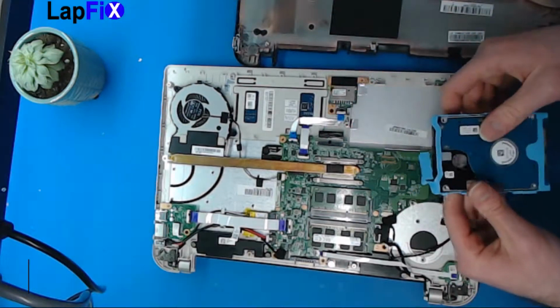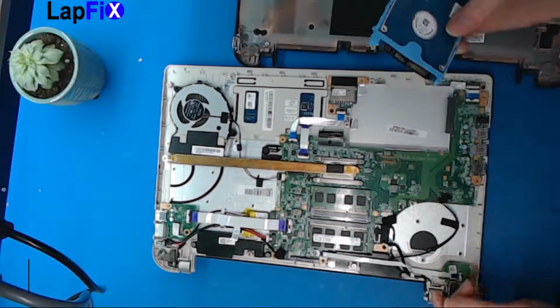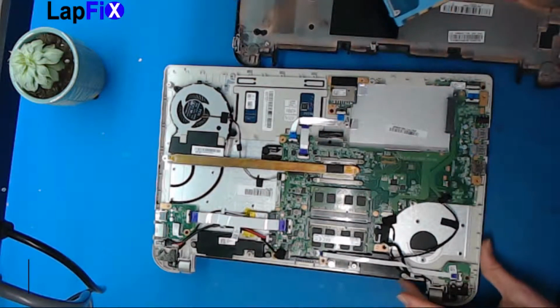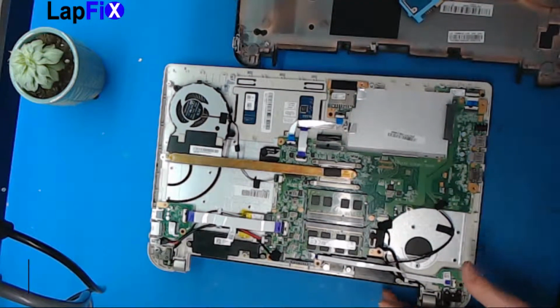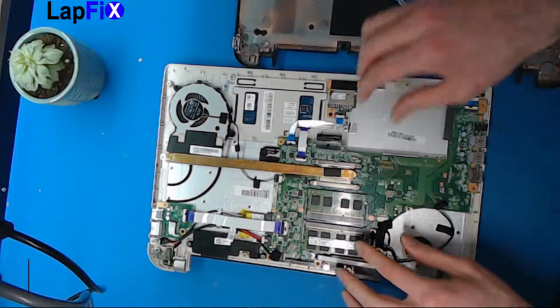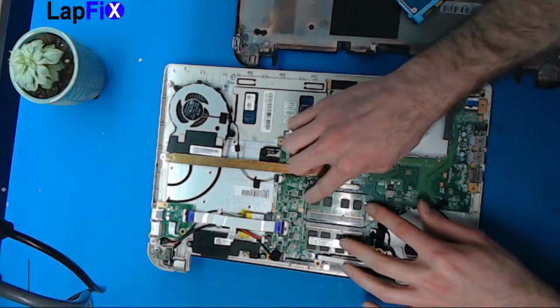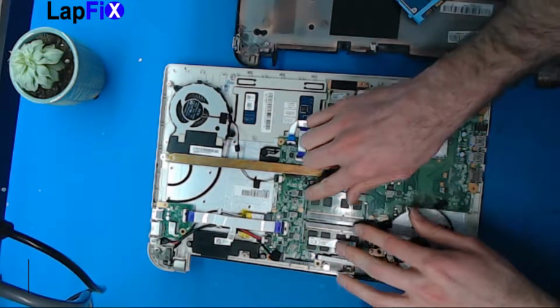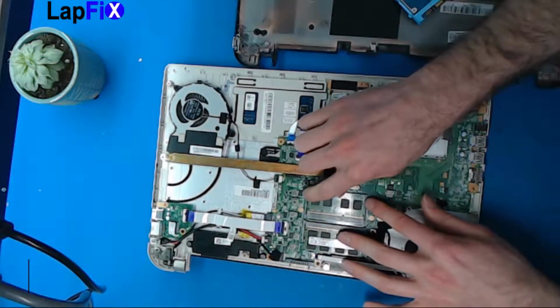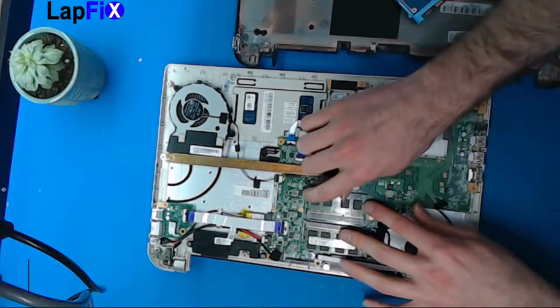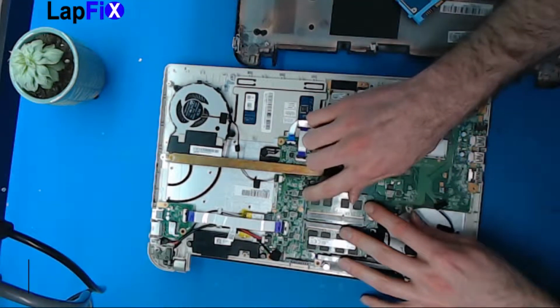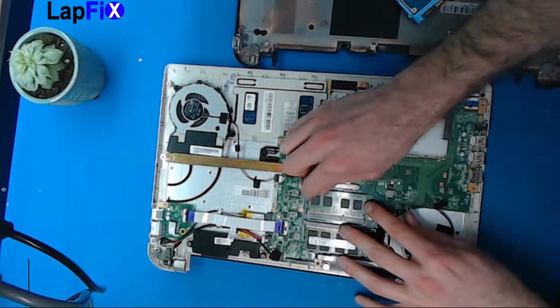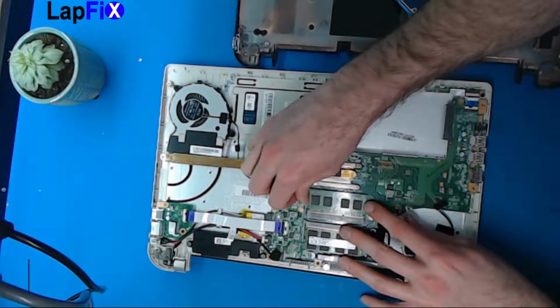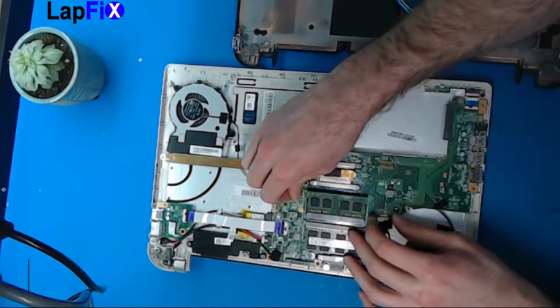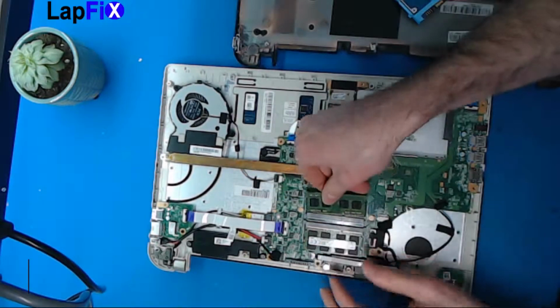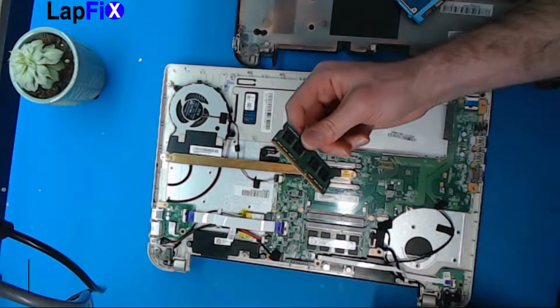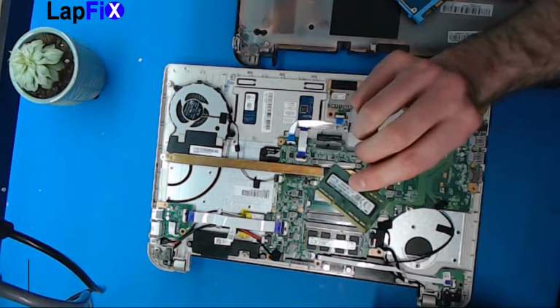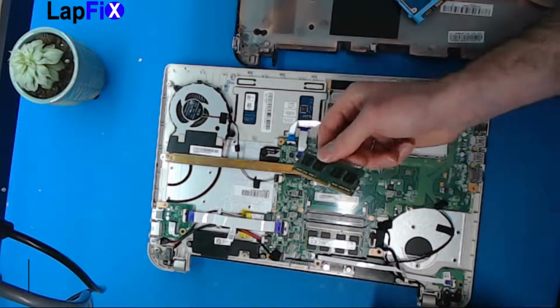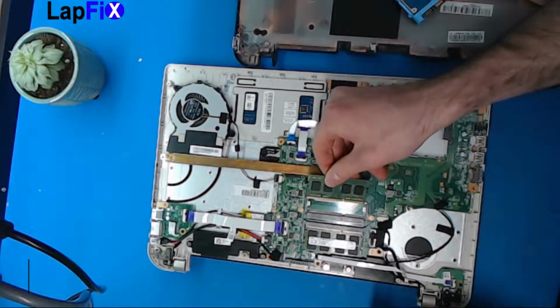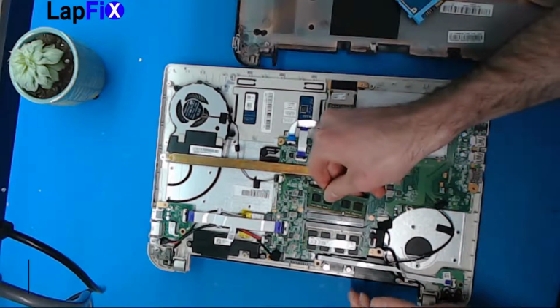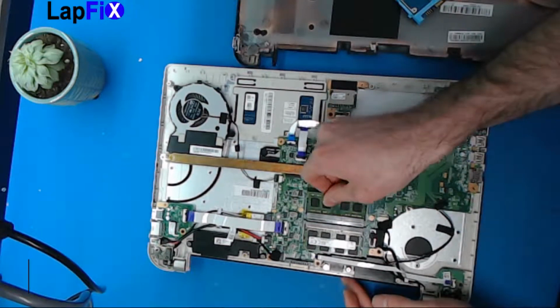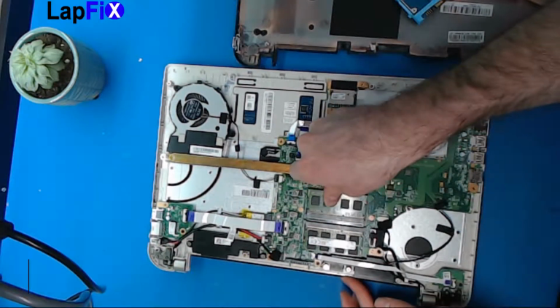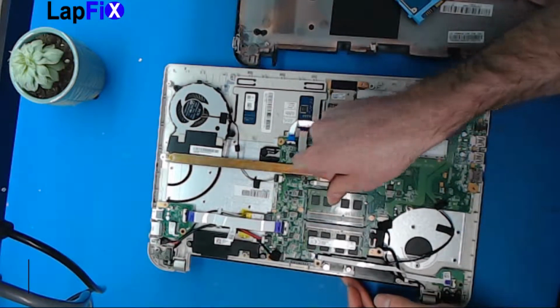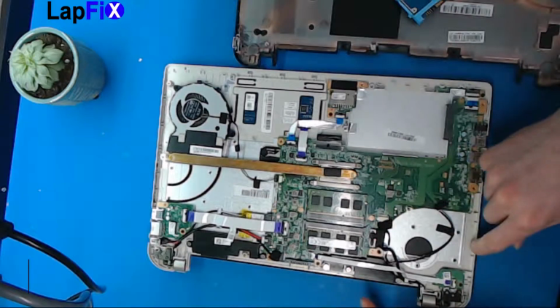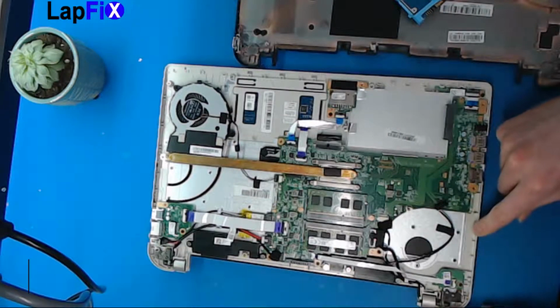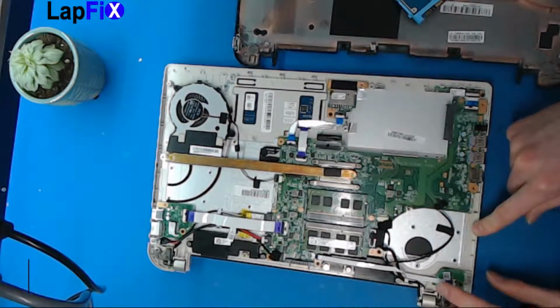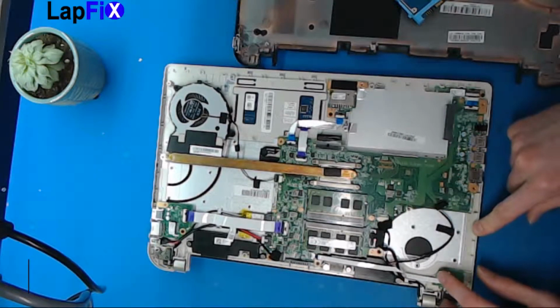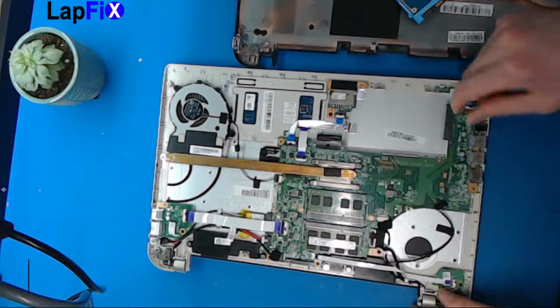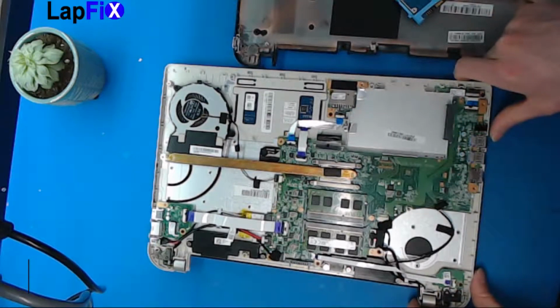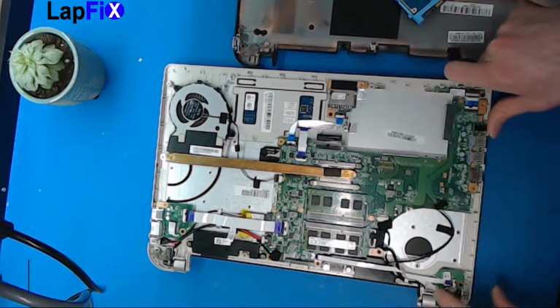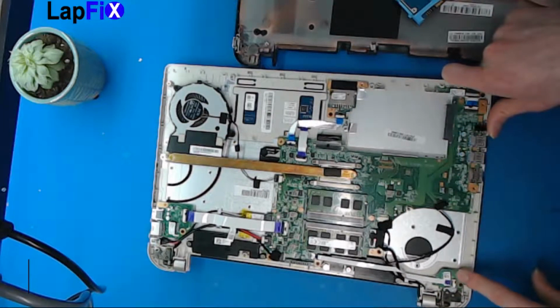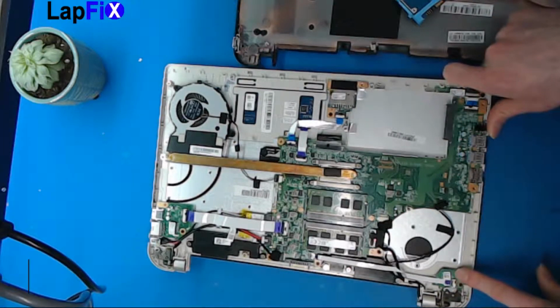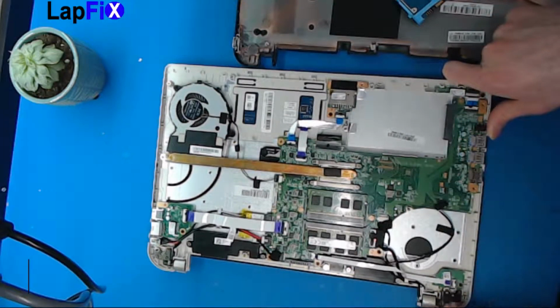And that's how you remove that. You can remove the RAM right here, very straightforward — just removable RAM, removable hard drive. Looks like the power button is a separate board.